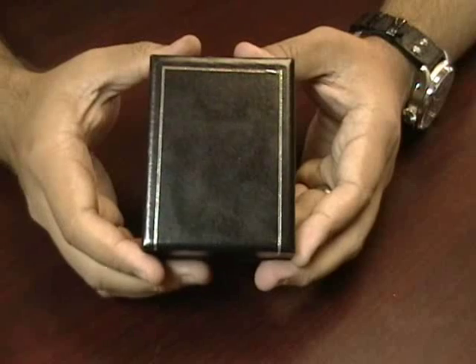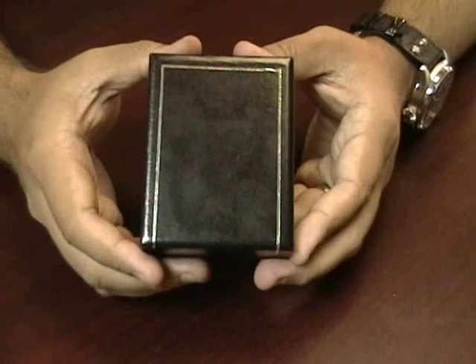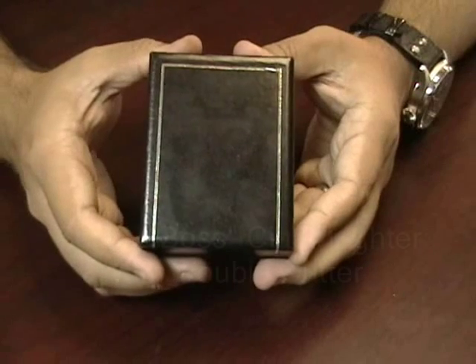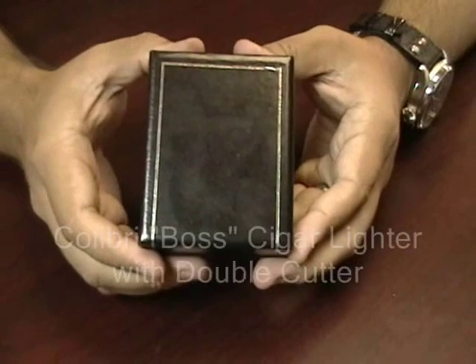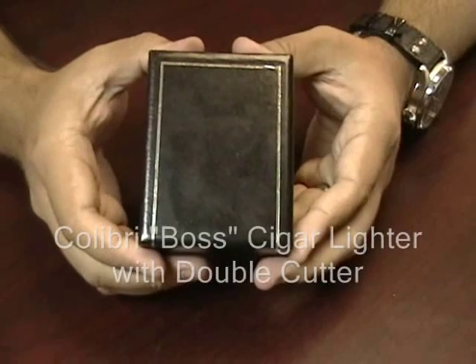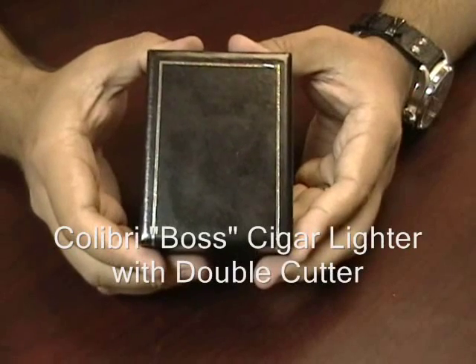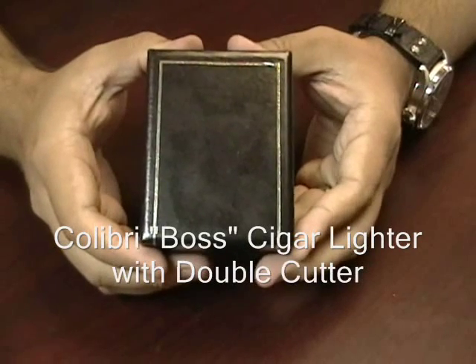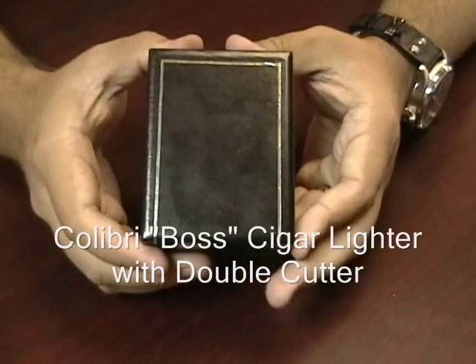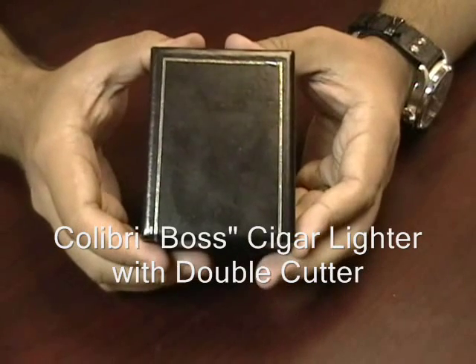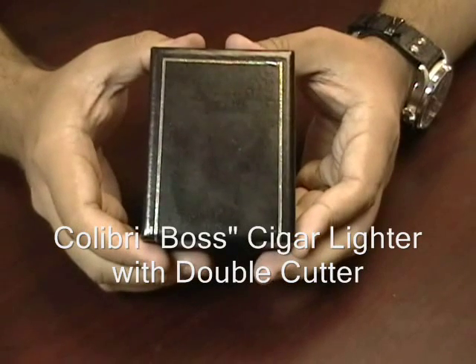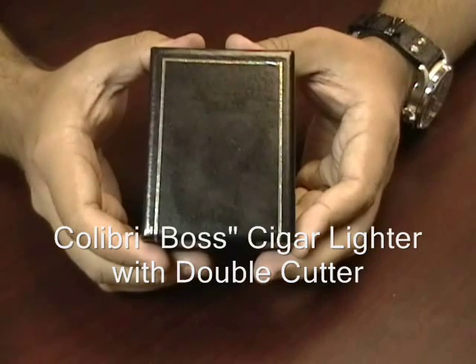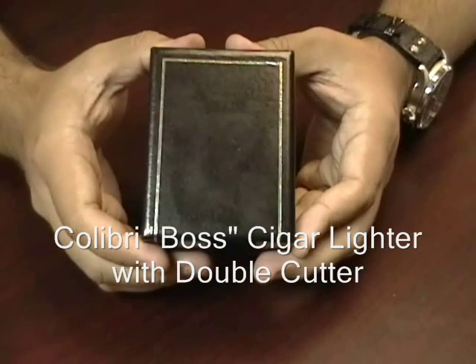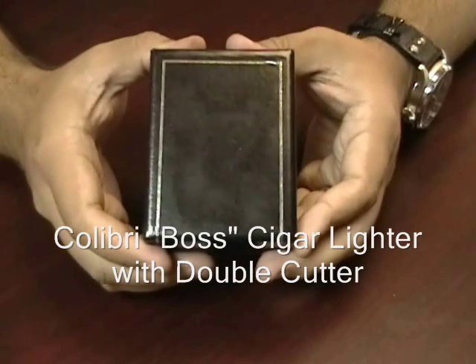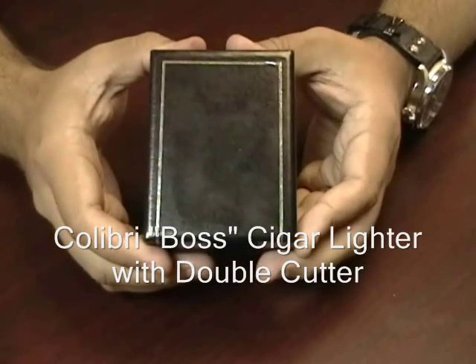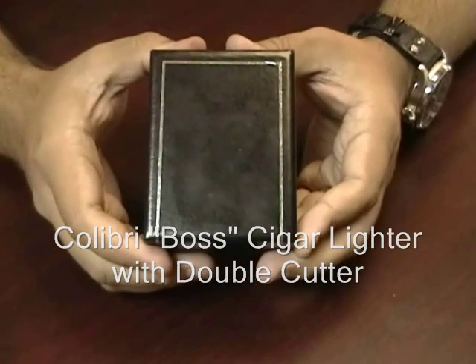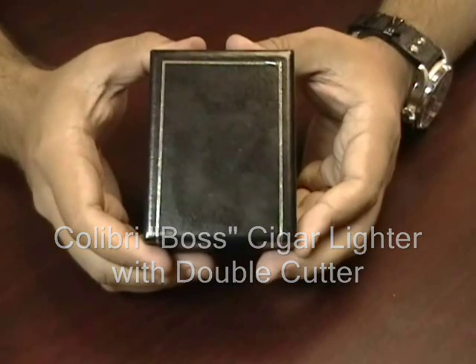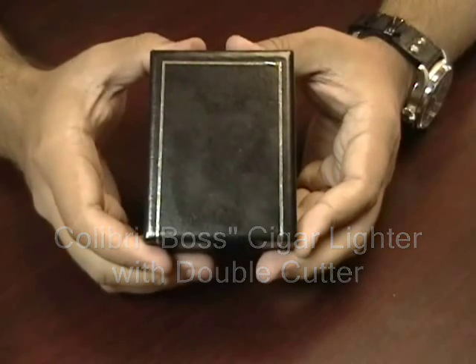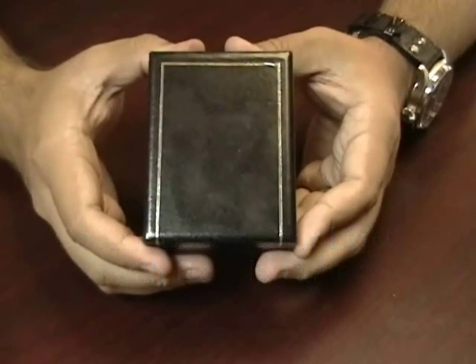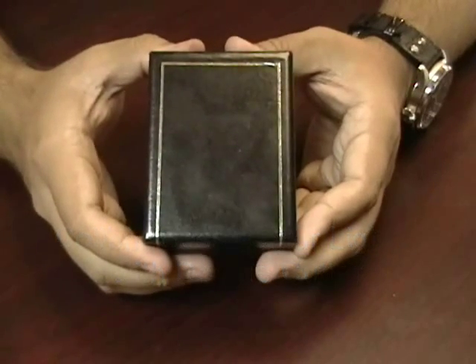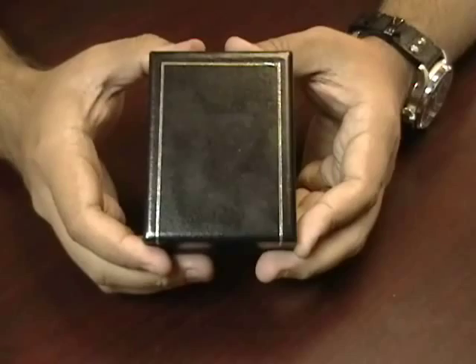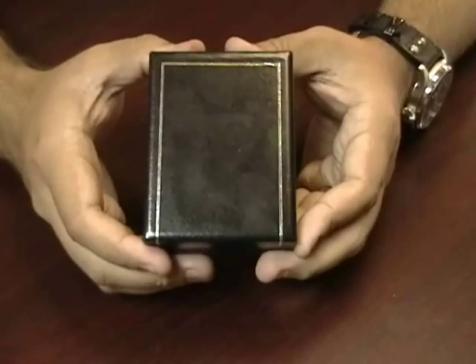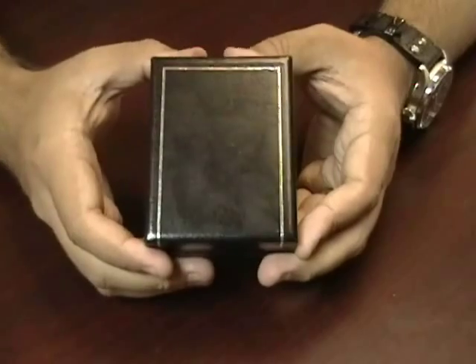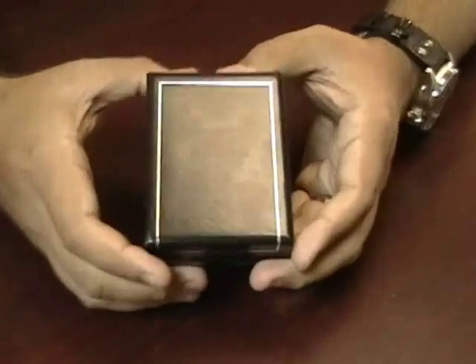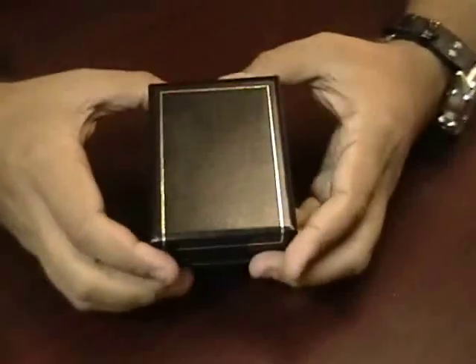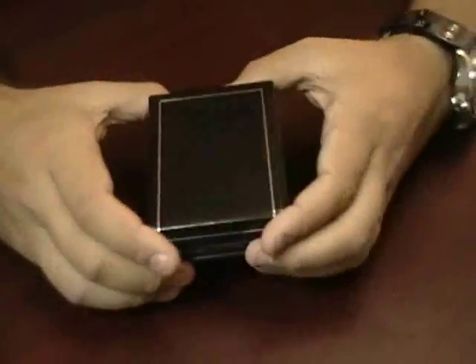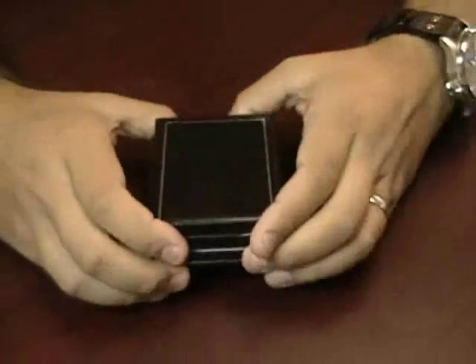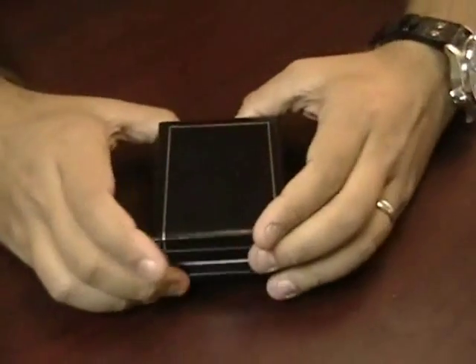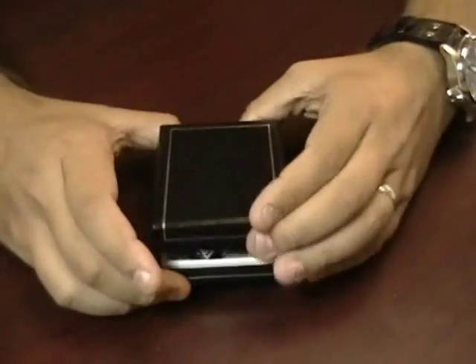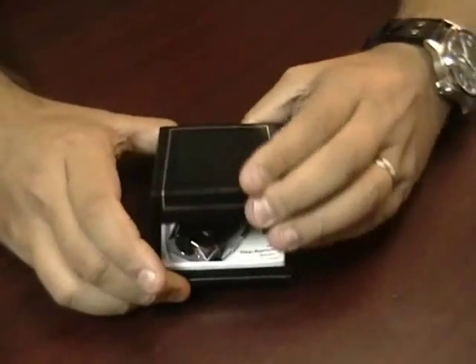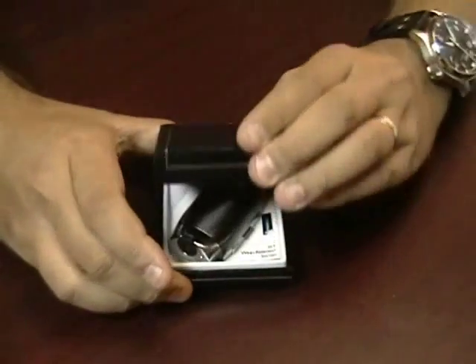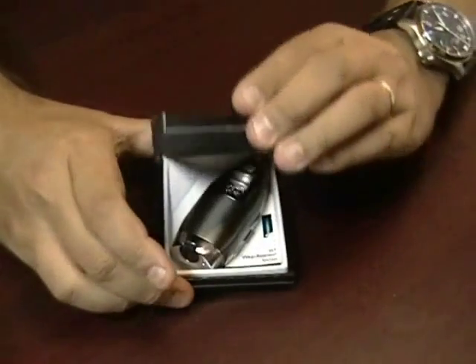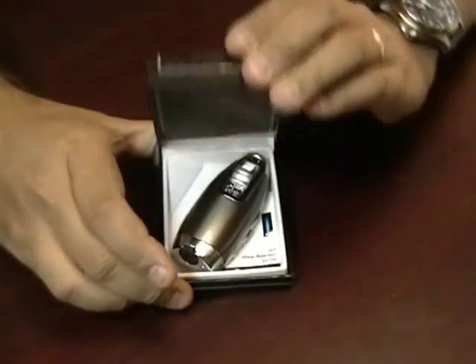The Calibri Boss Cigar Lighter with Double Cutter. This Calibri lighter comes in a nice gift box.